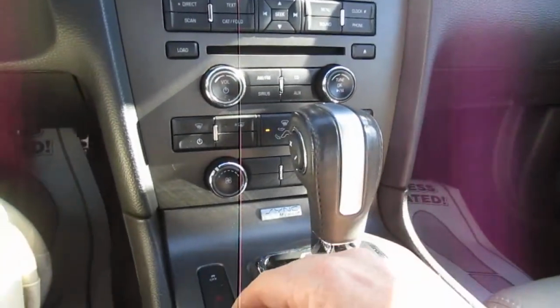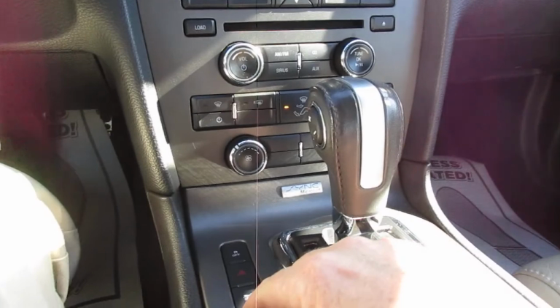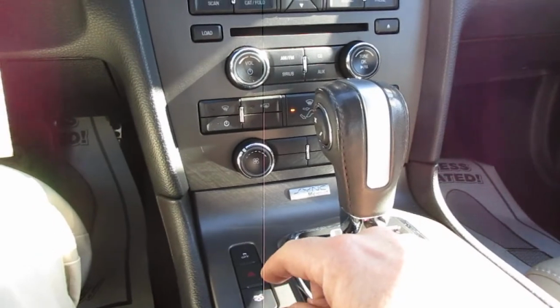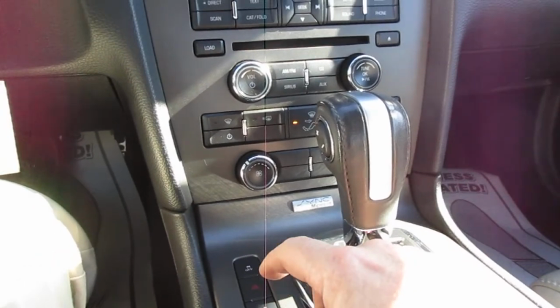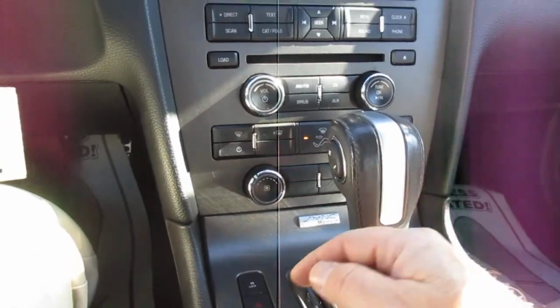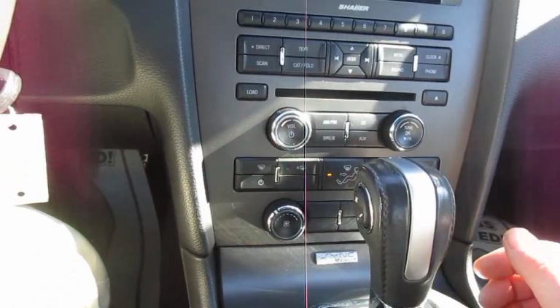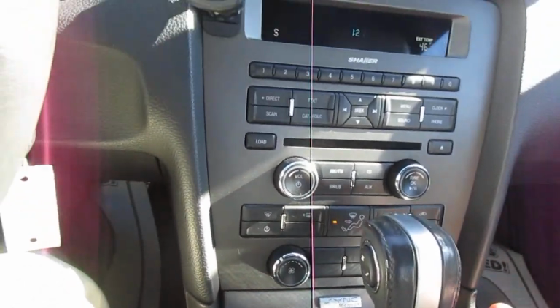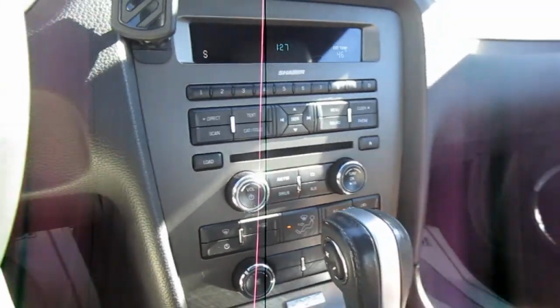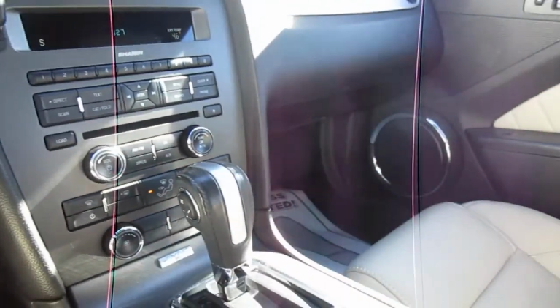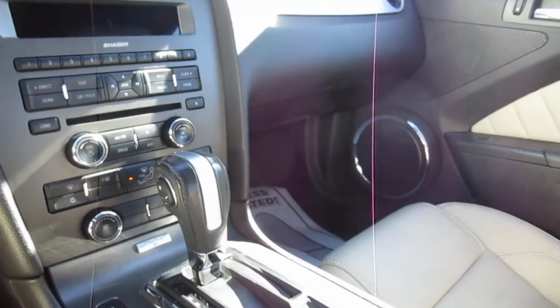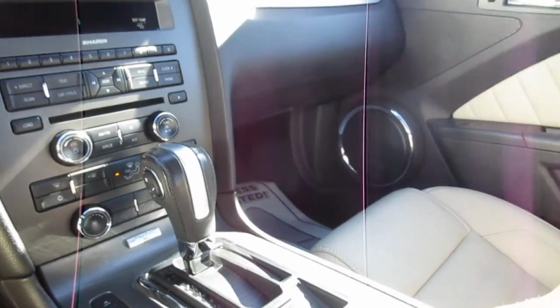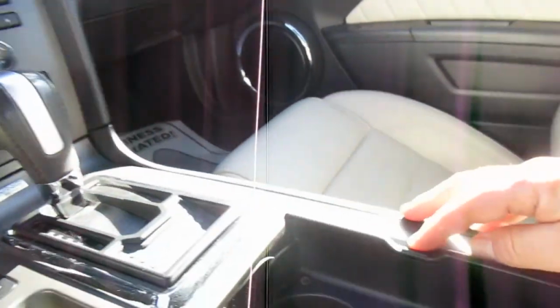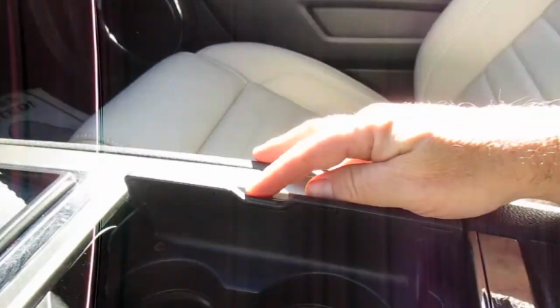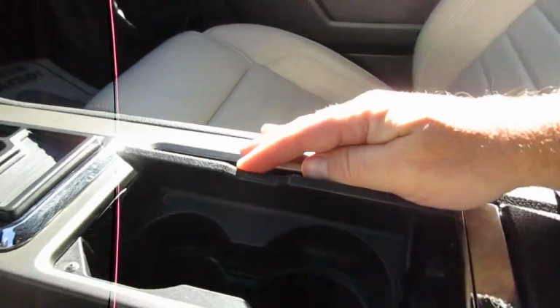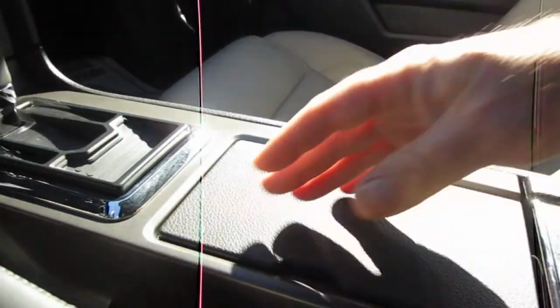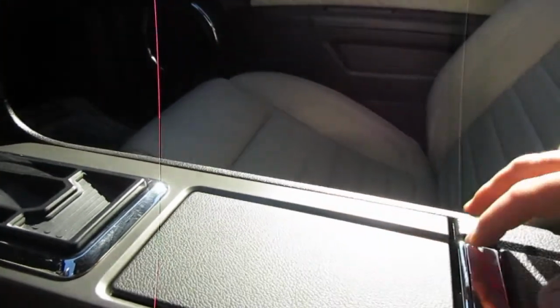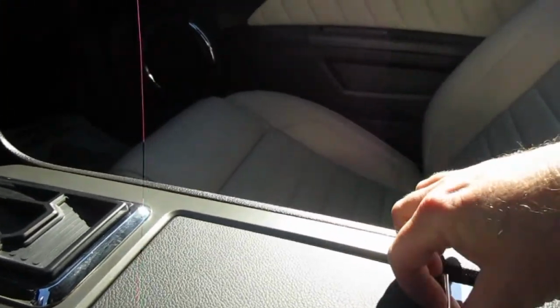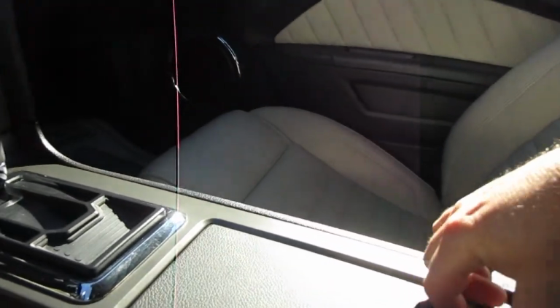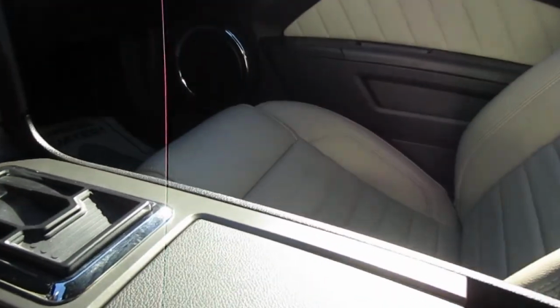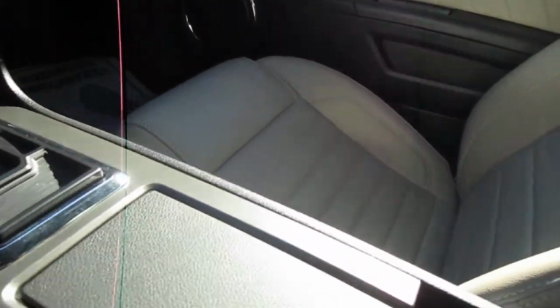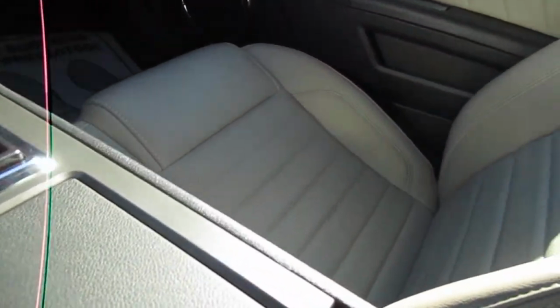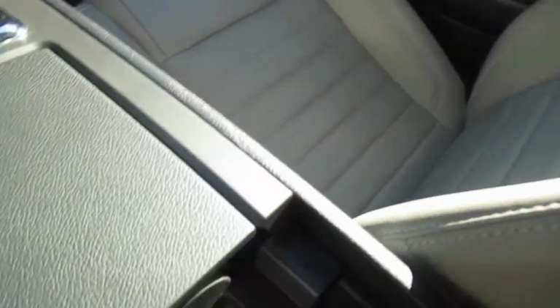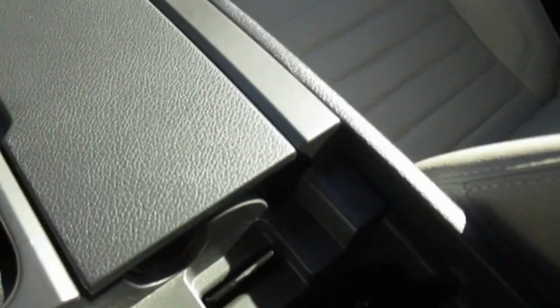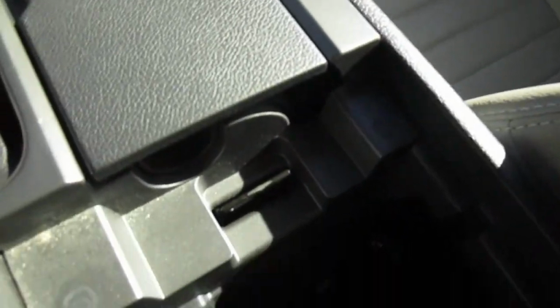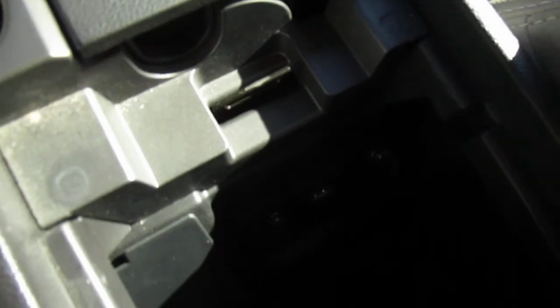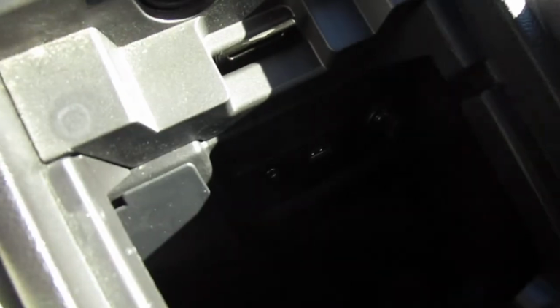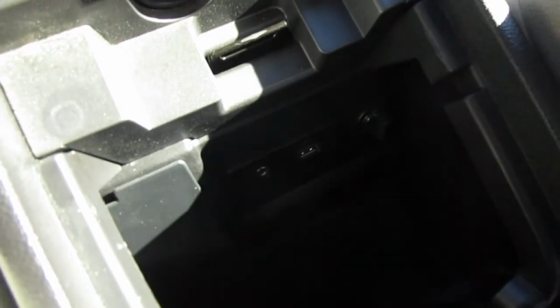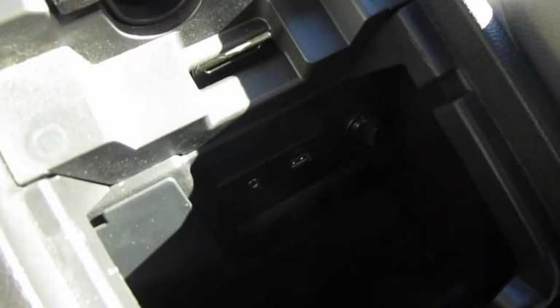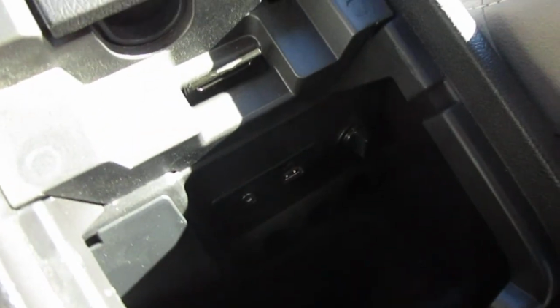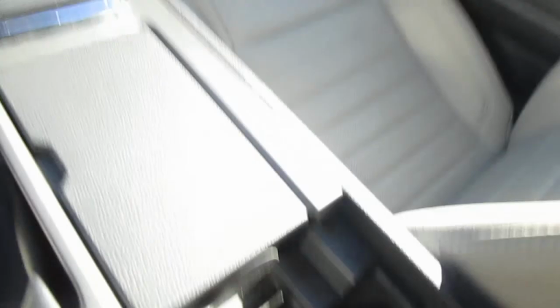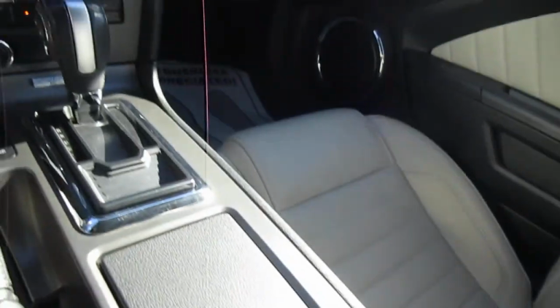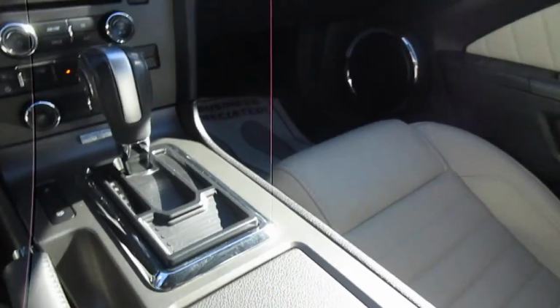You also have a button for your trunk release, automatic transmission, nice fold-away cup holders, and you can fold this section back — there are options for your electronics: an auxiliary, a USB, and a 12-volt as well.